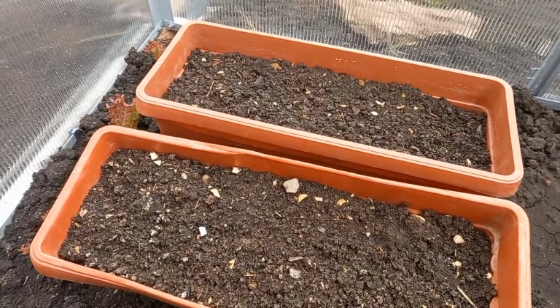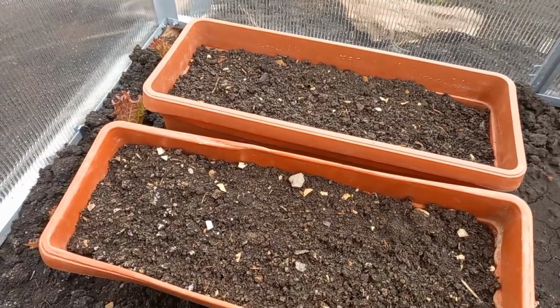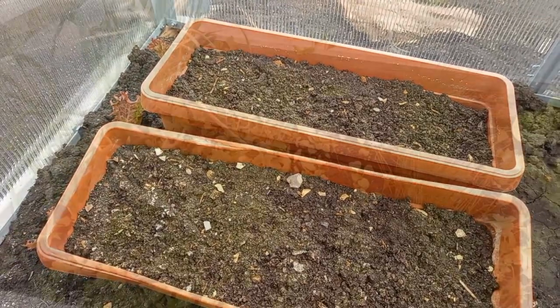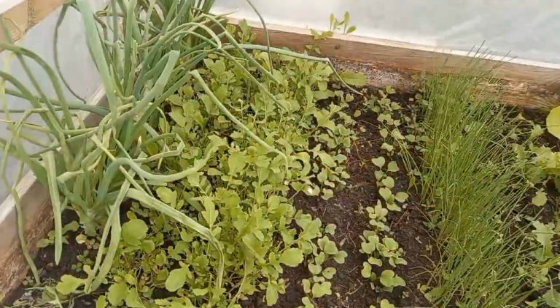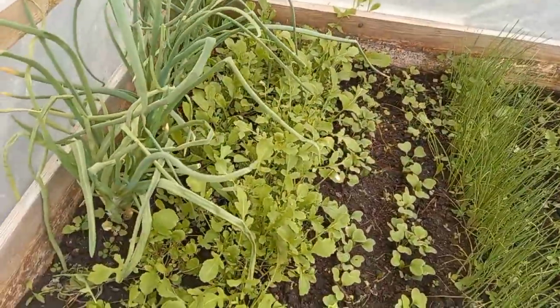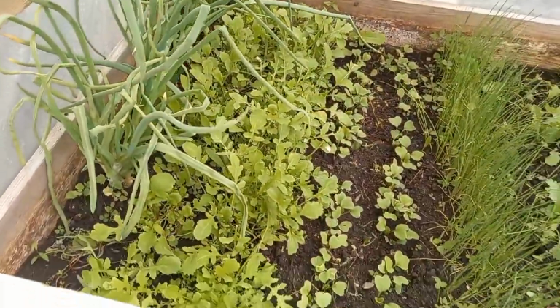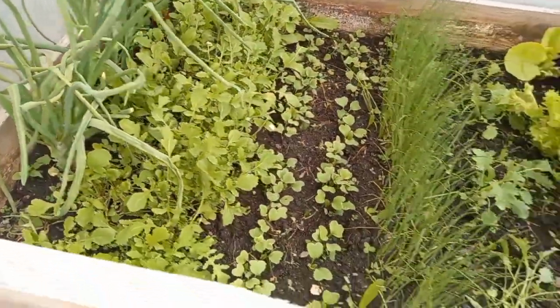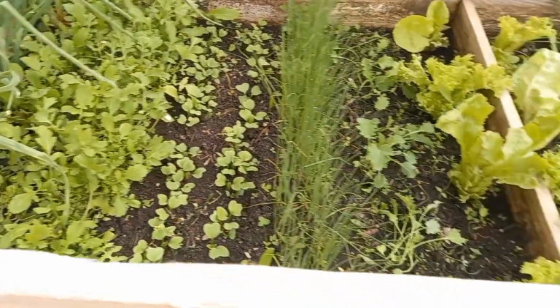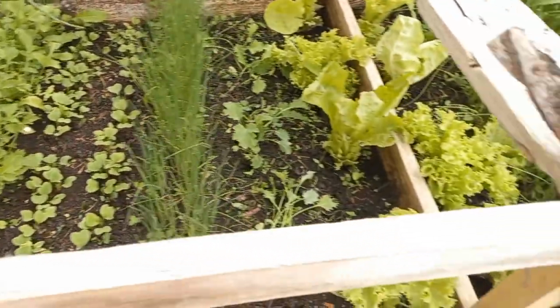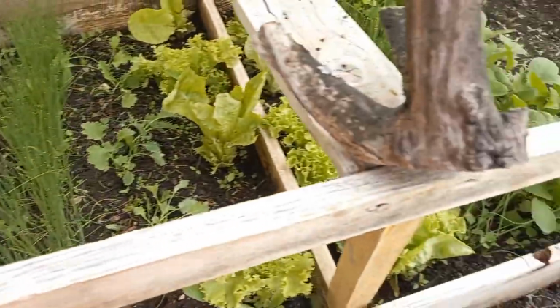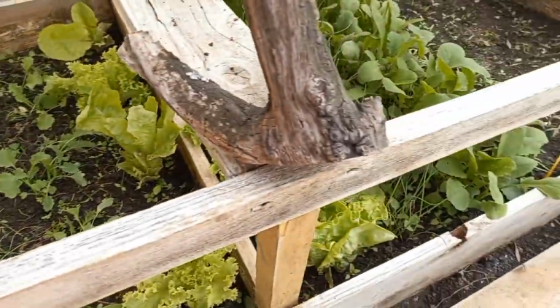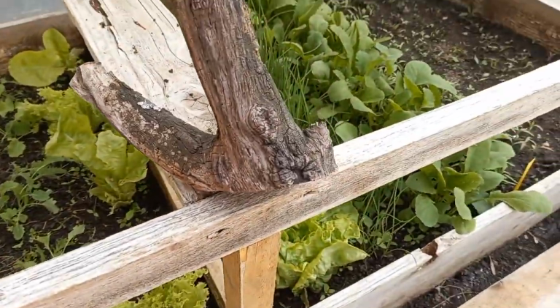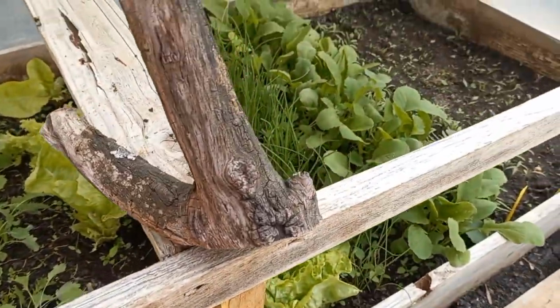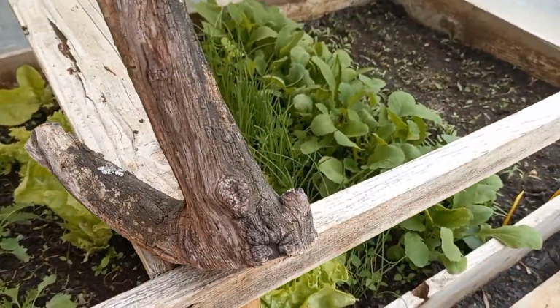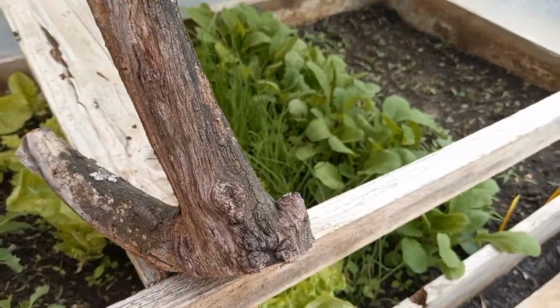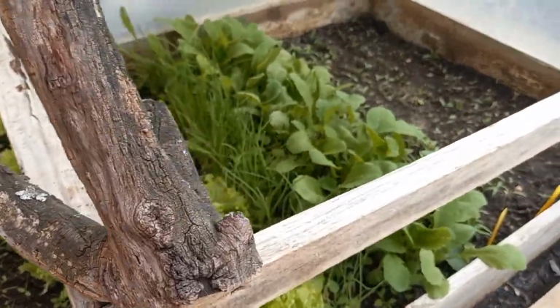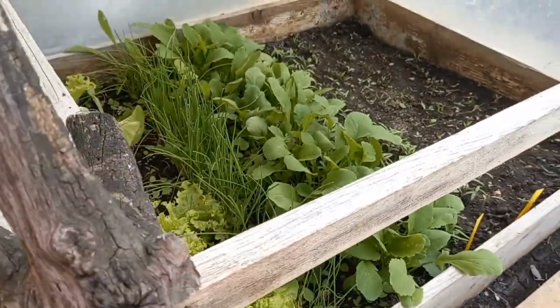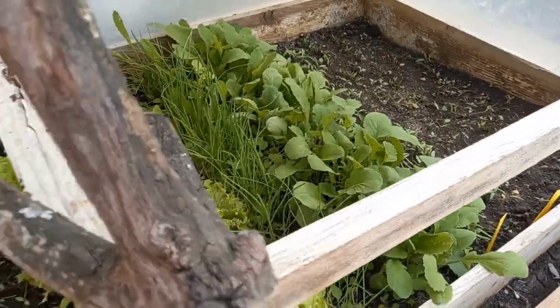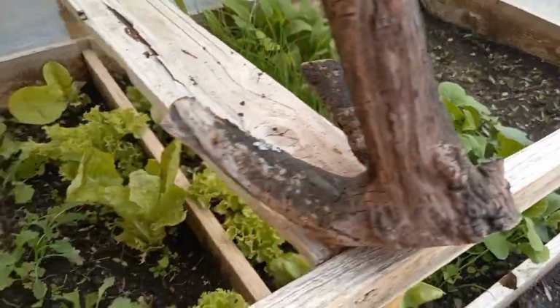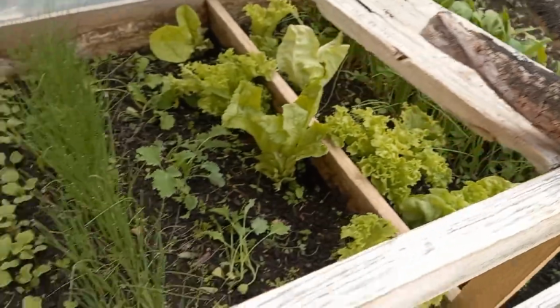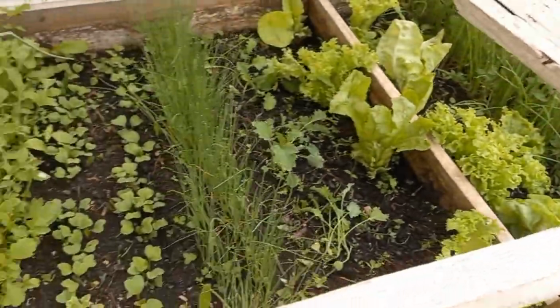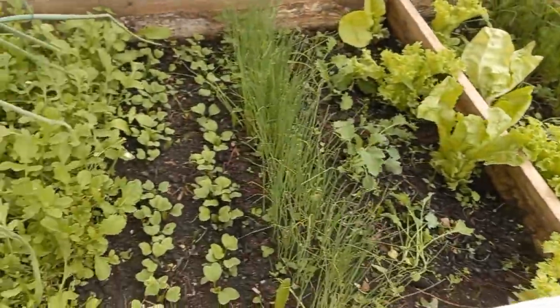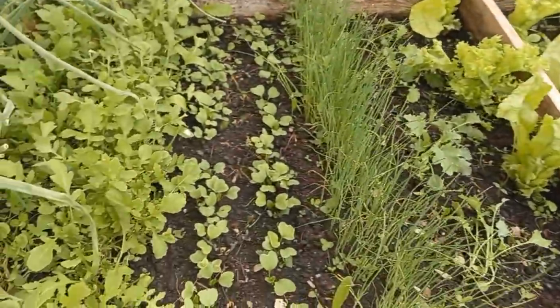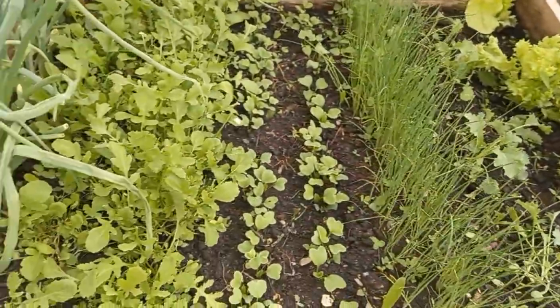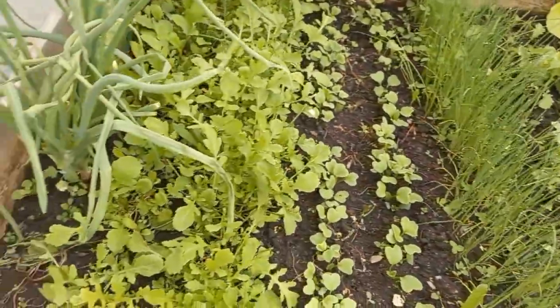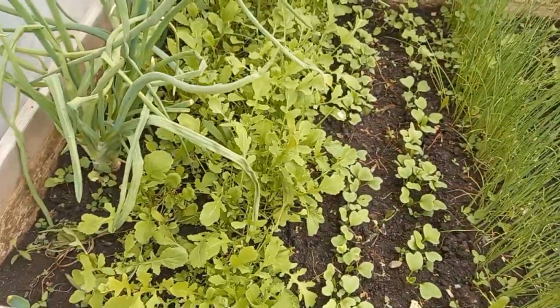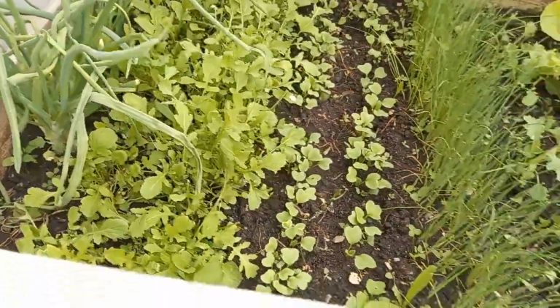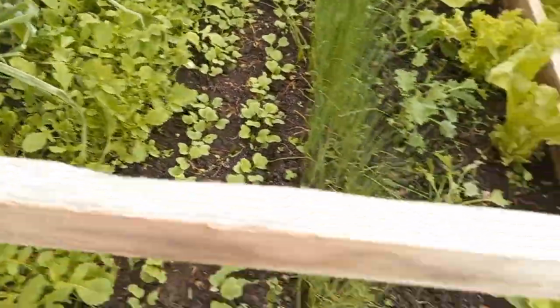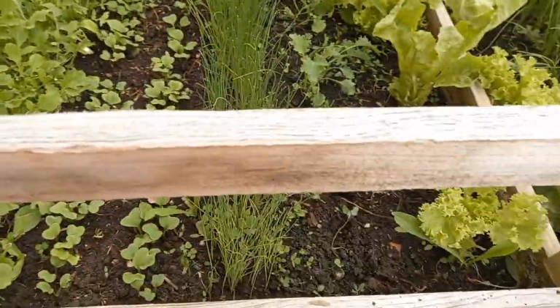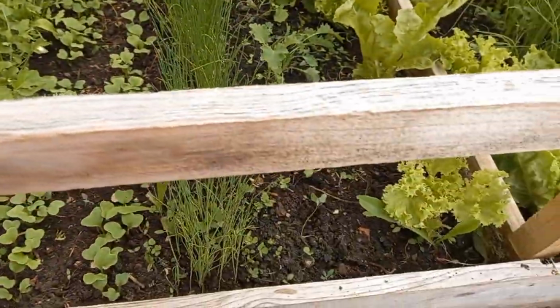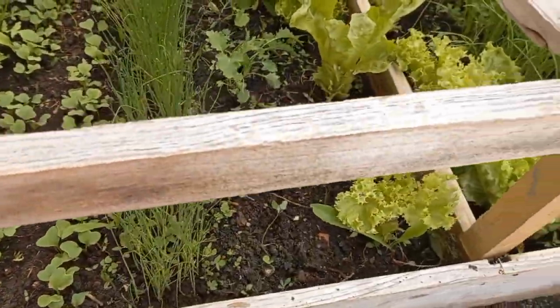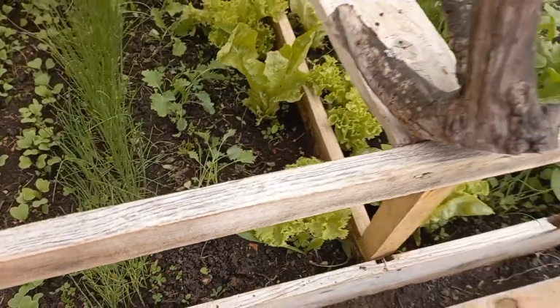This is the cold frame bed which we started this year. I've already shown you the space before, and now I'm just doing a quick rundown on all the things that are growing here.